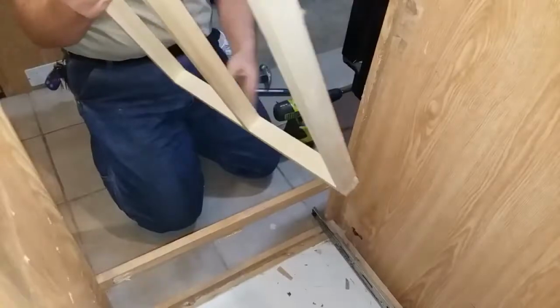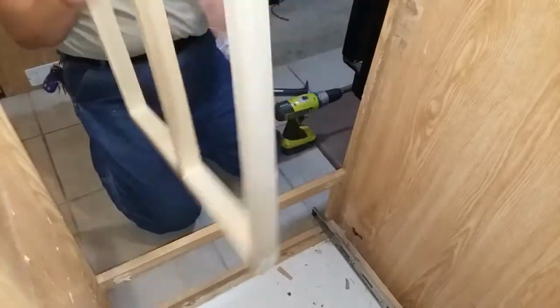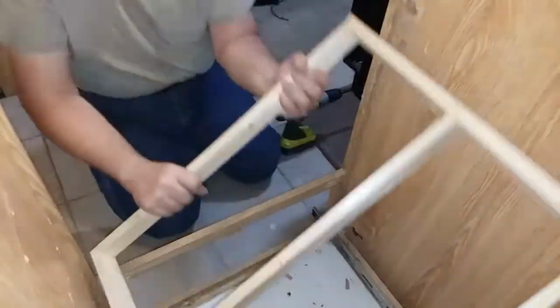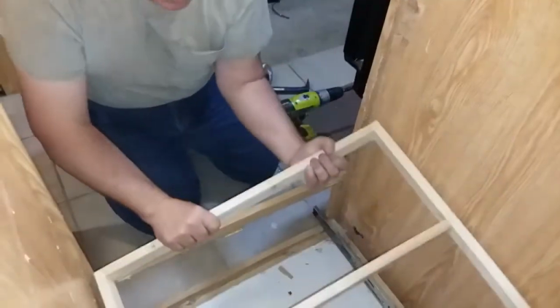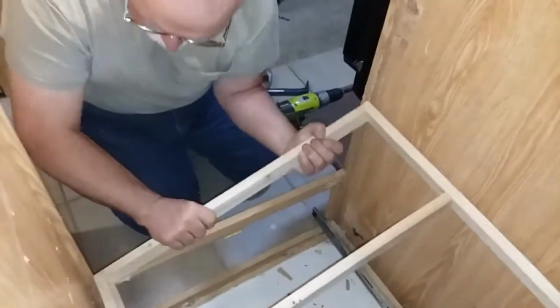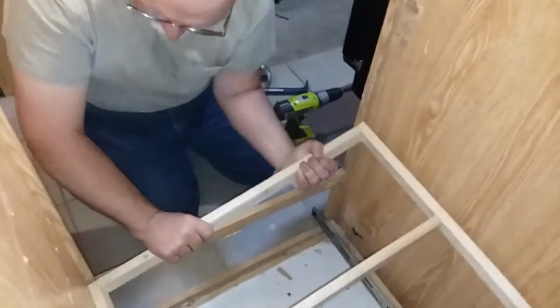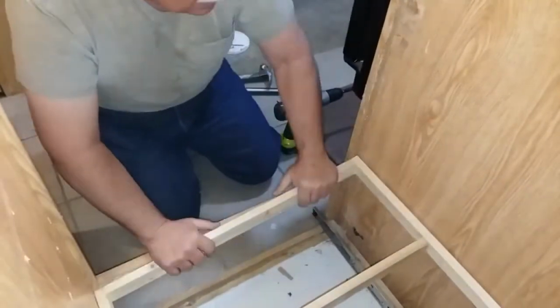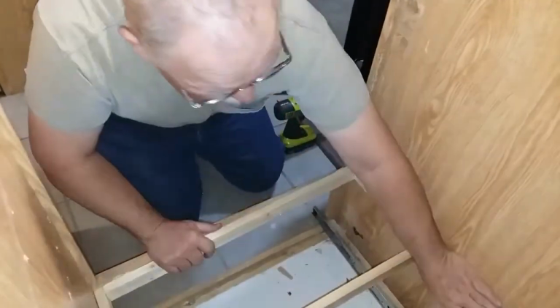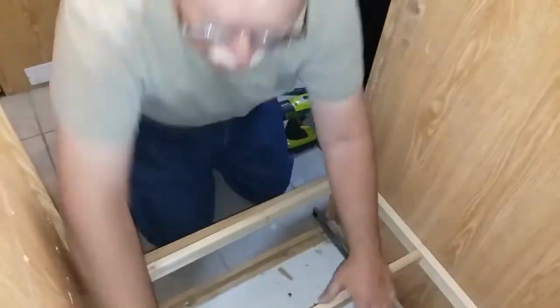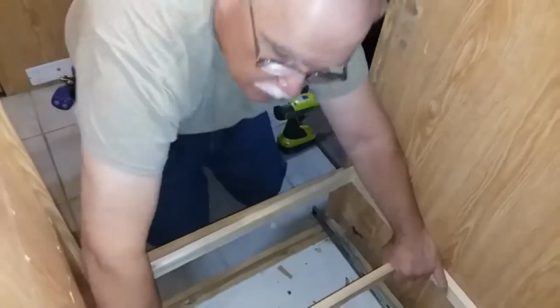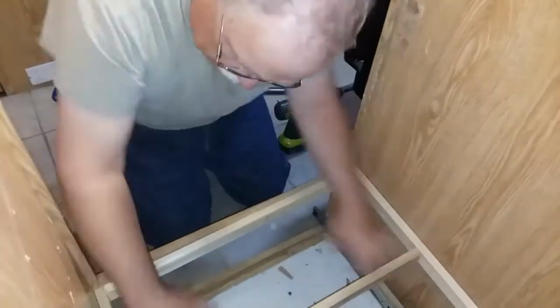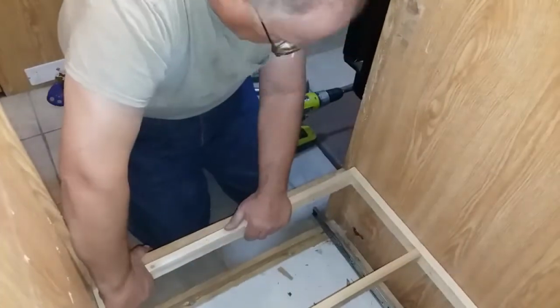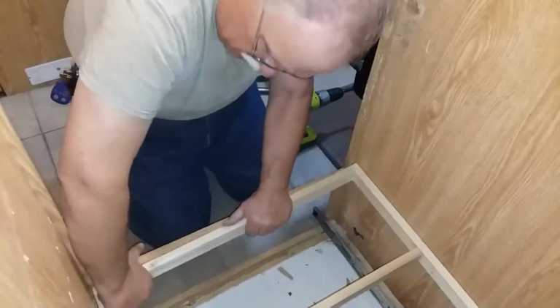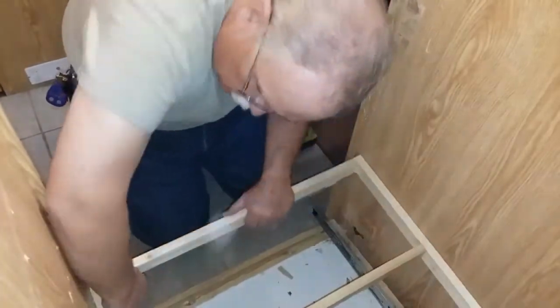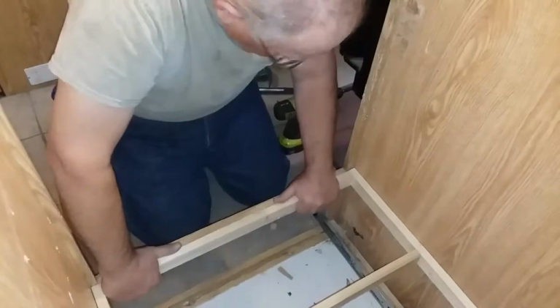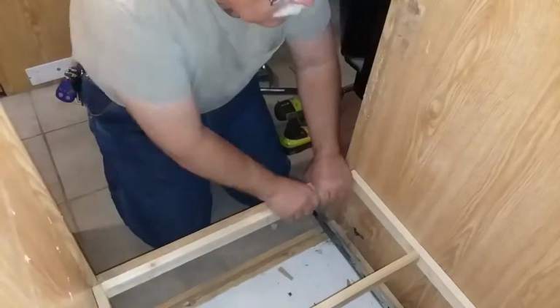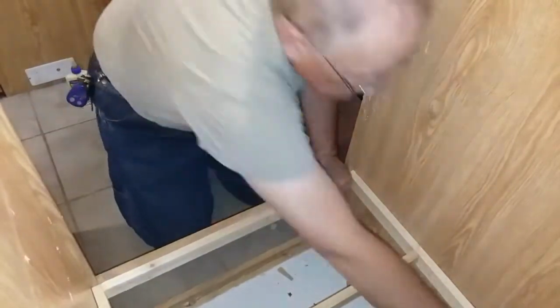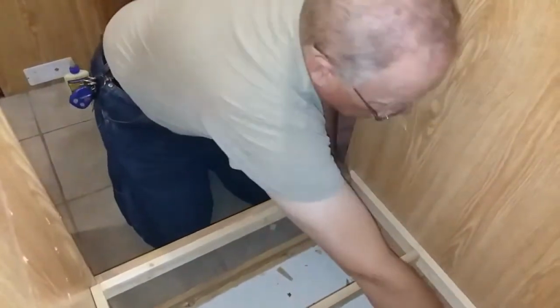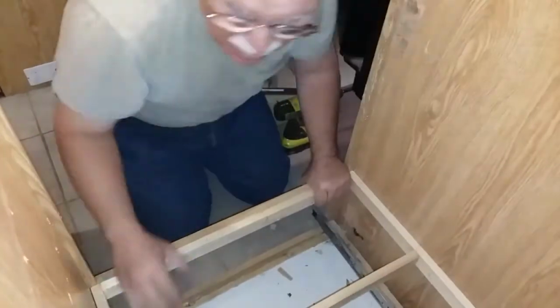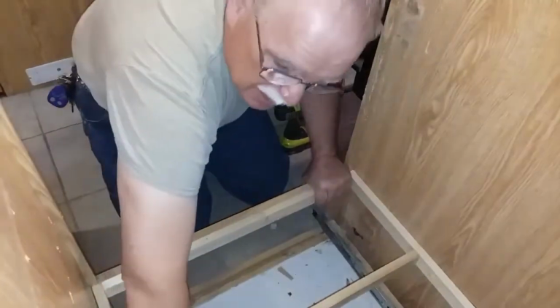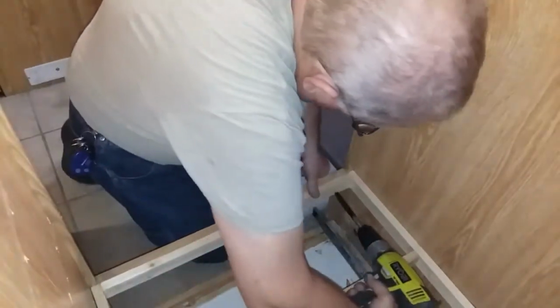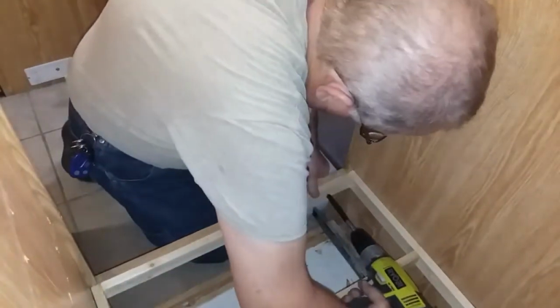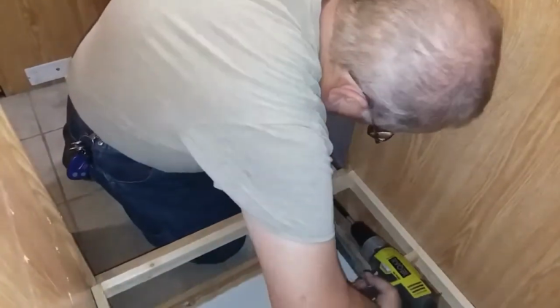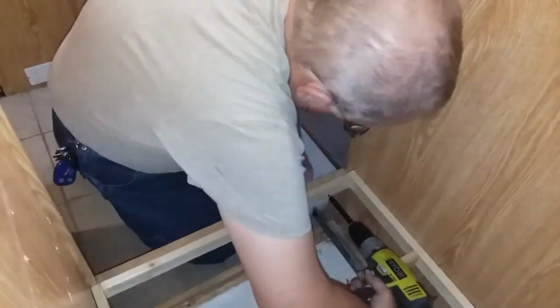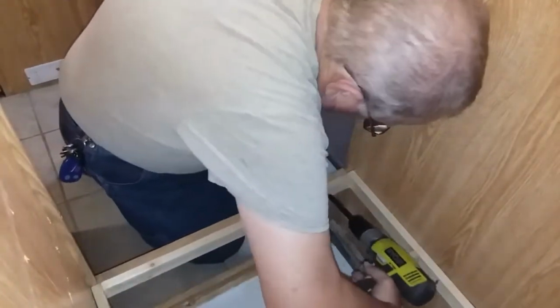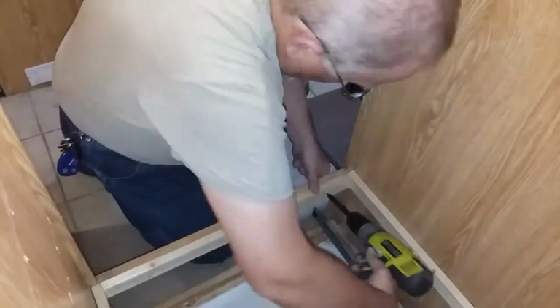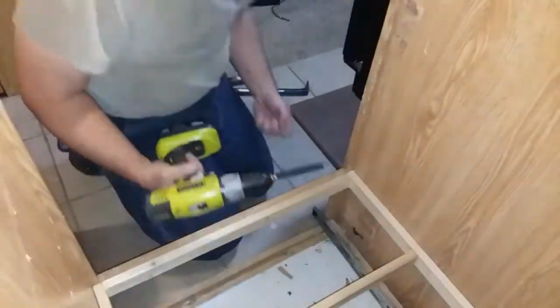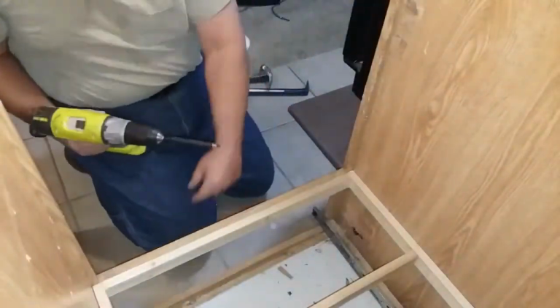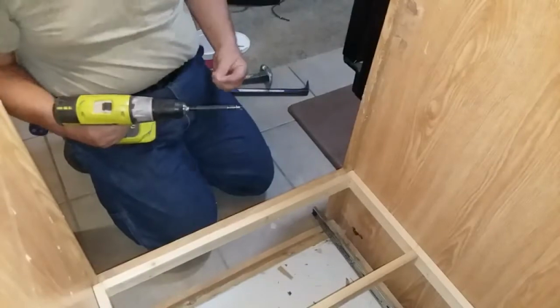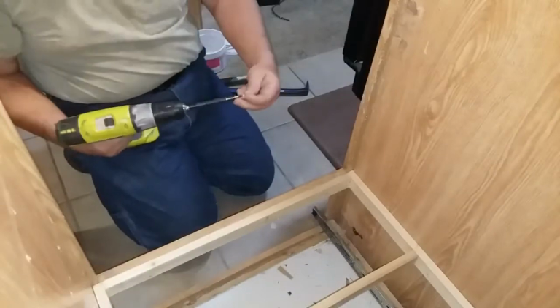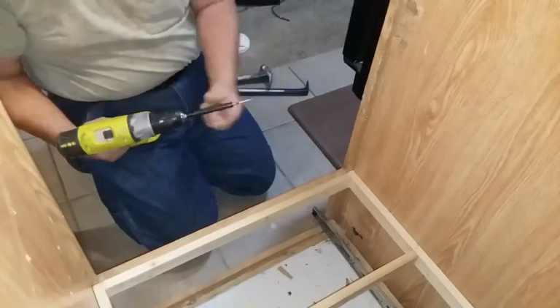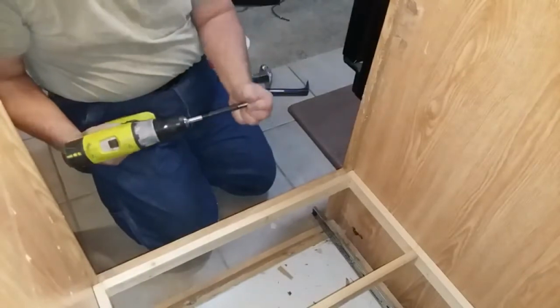With the frame assembled, I put it in place, aligned to the bottom drawer face frame. Then I used shorter screws to attach it to the face frame and the walls of the cabinet.